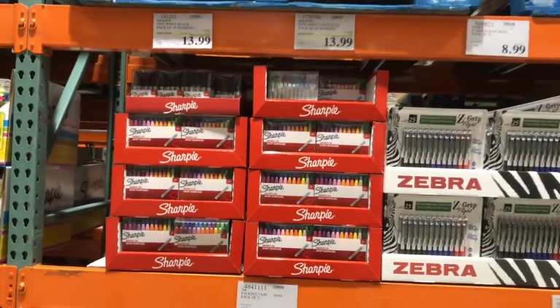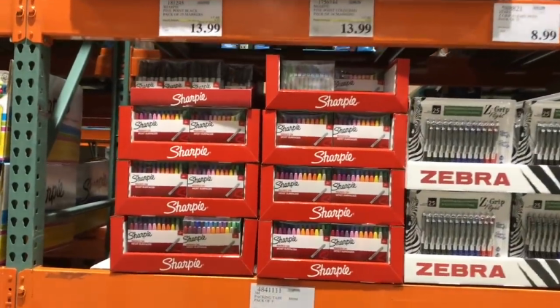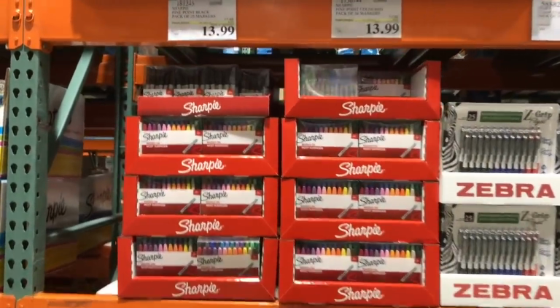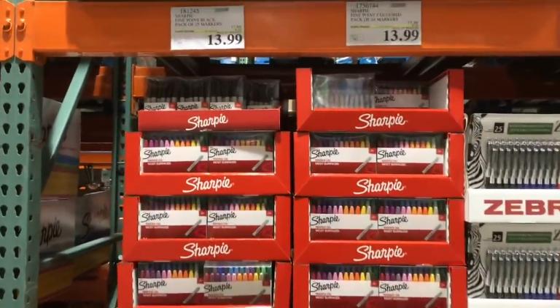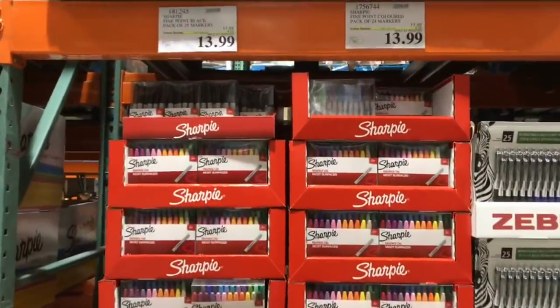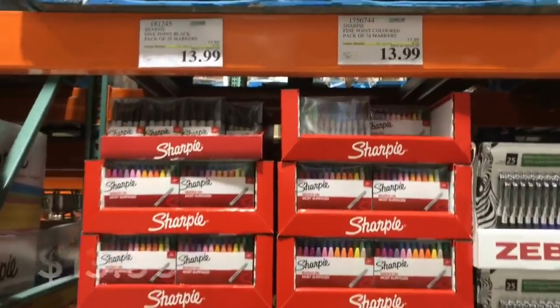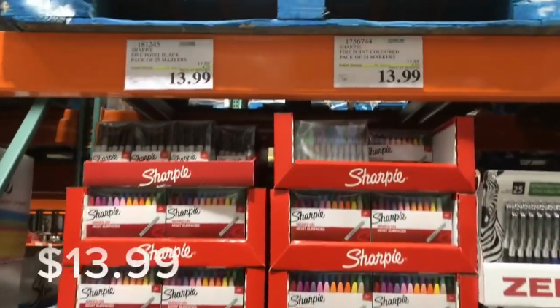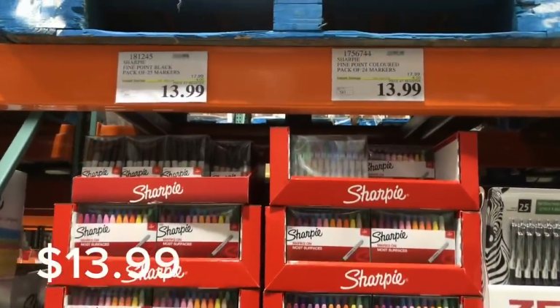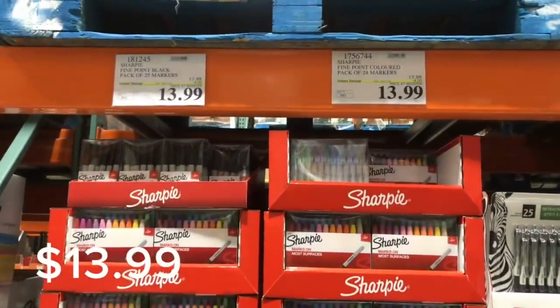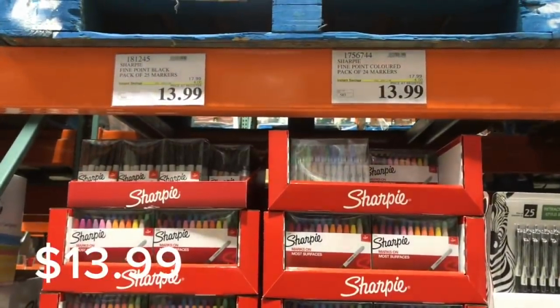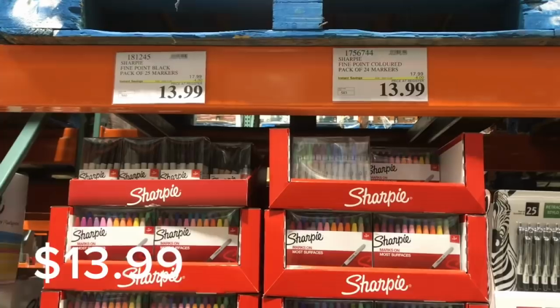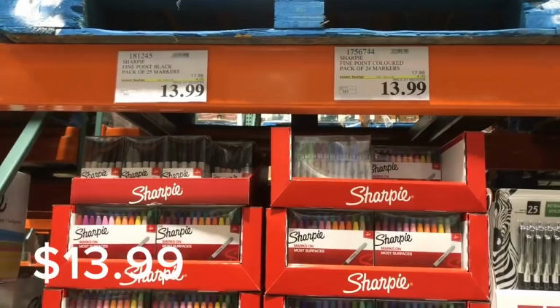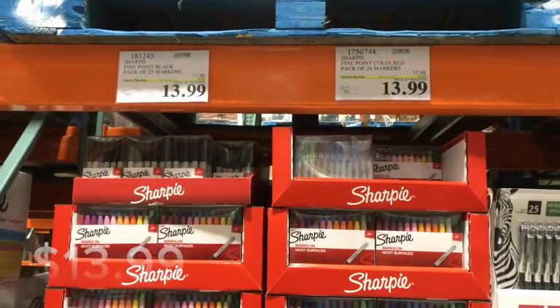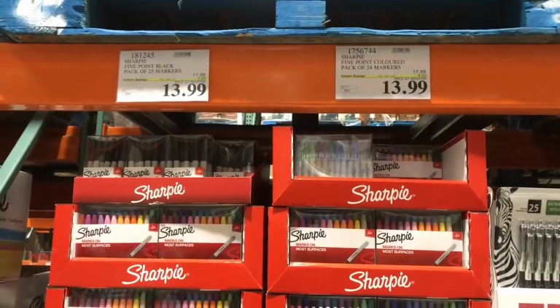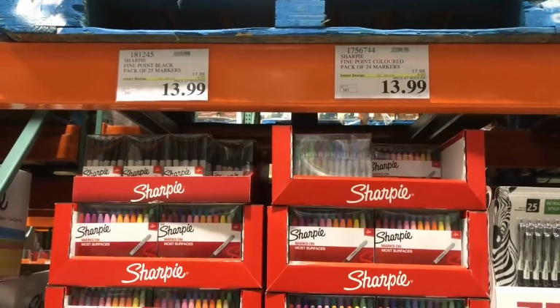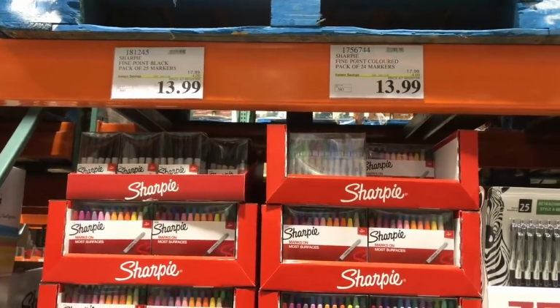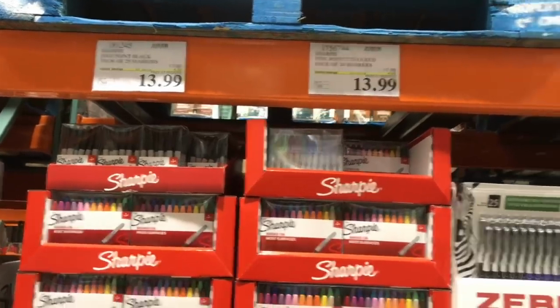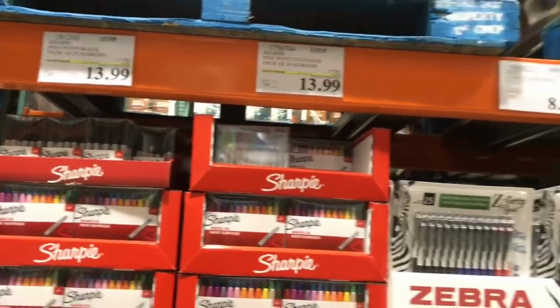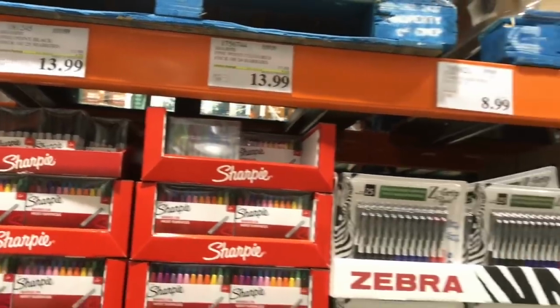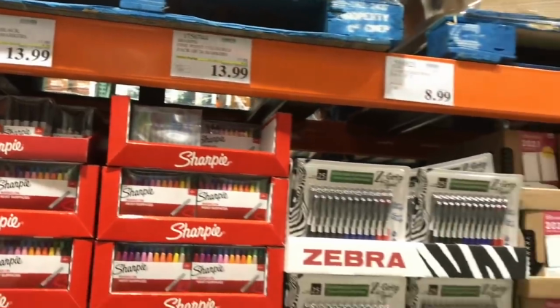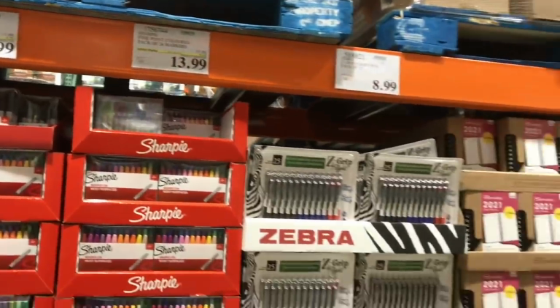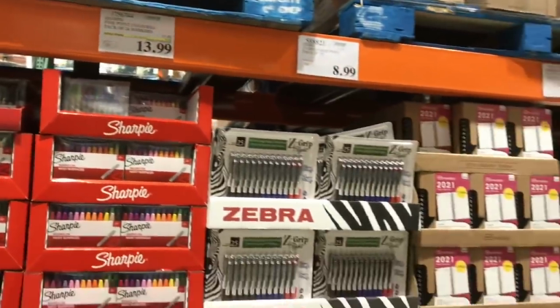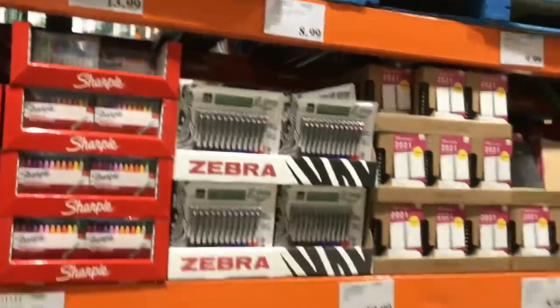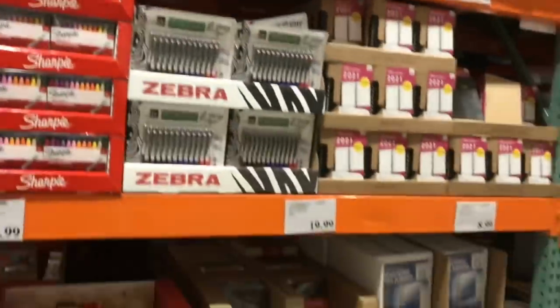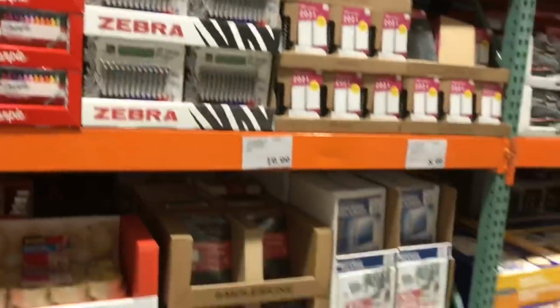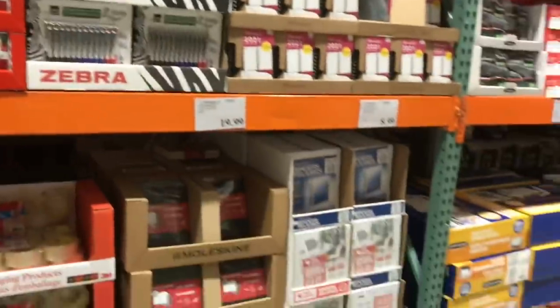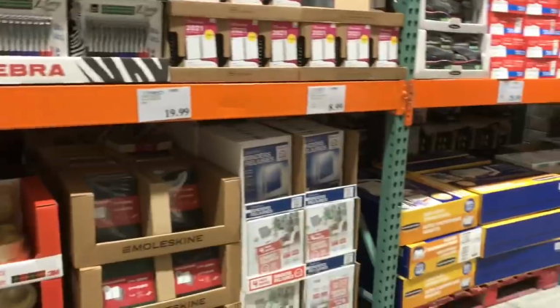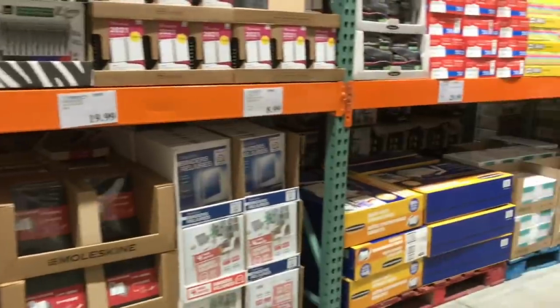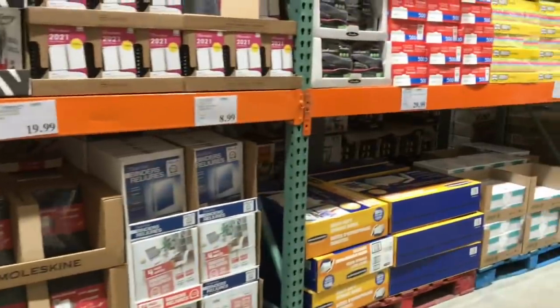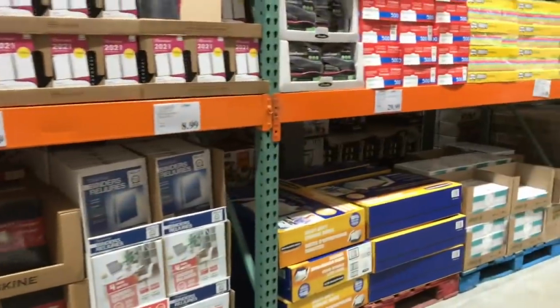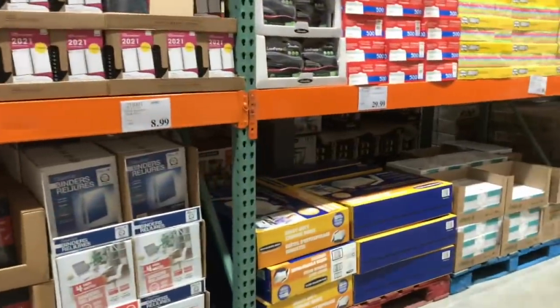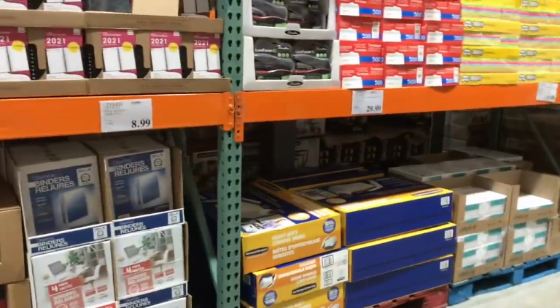That's reasonably priced — 25 Sharpie markers on sale for $13.99. Especially if you have a little artist in your family who likes to use them. It's a great price.